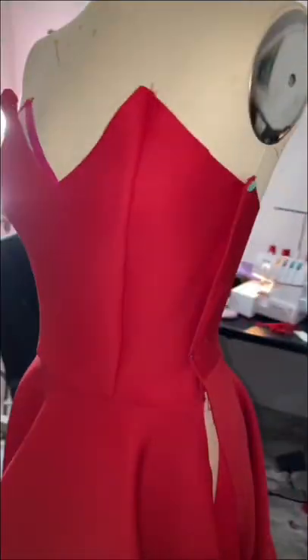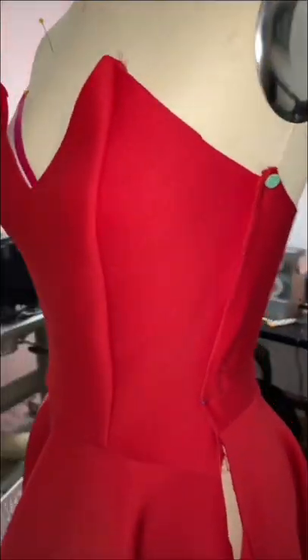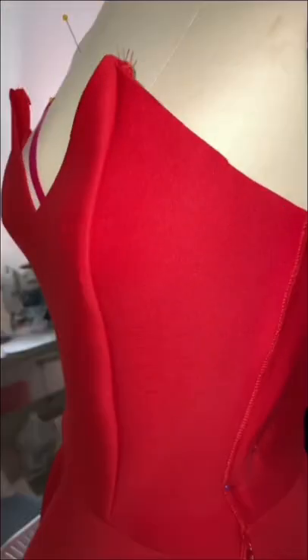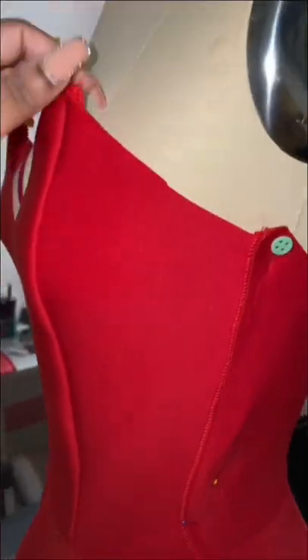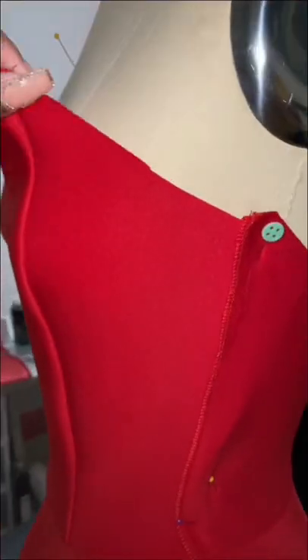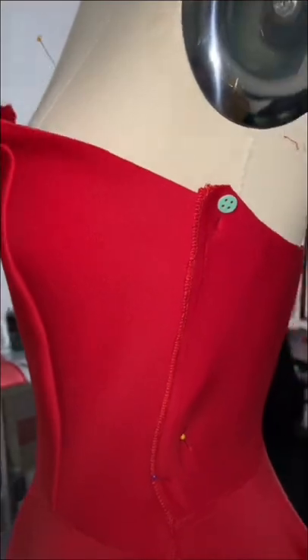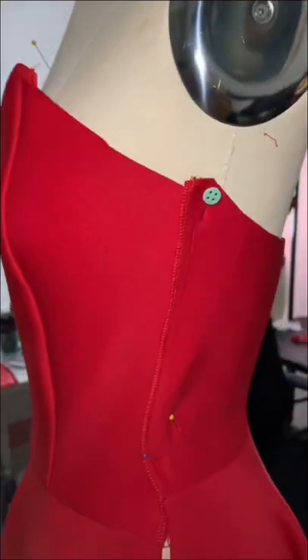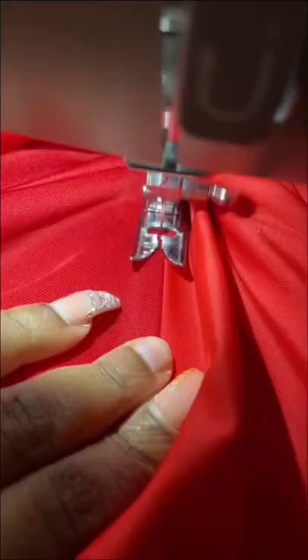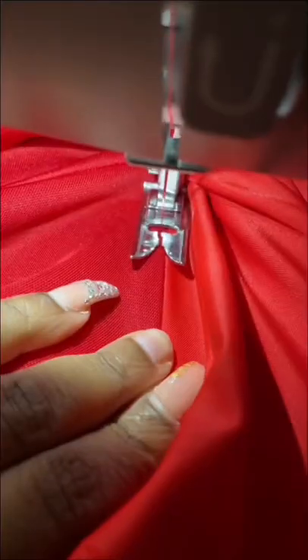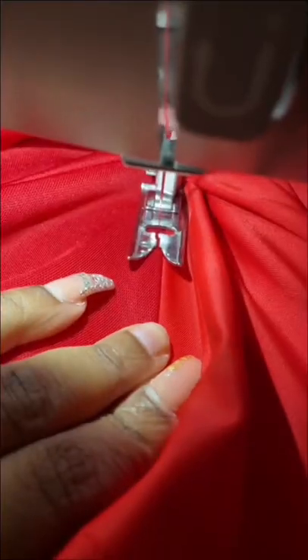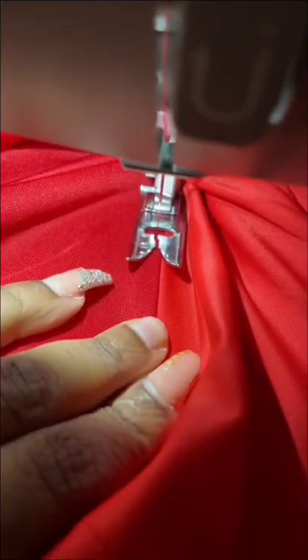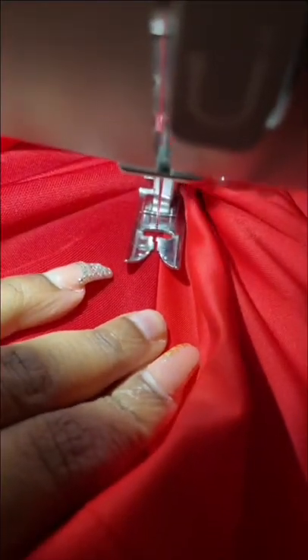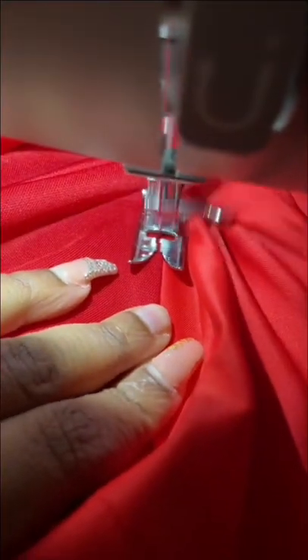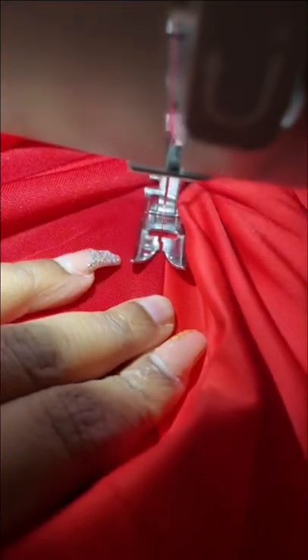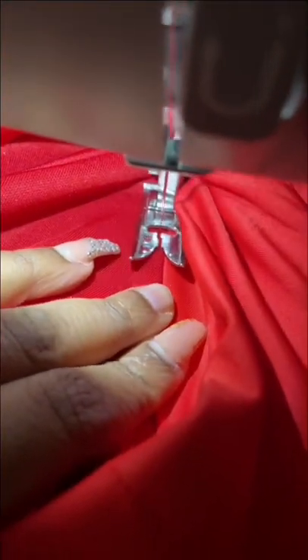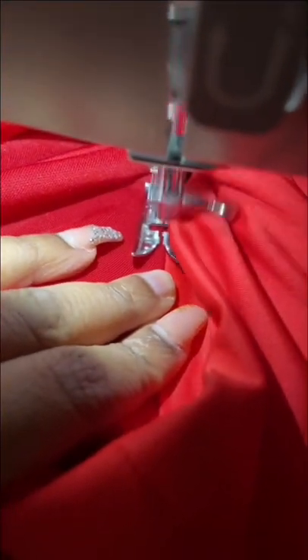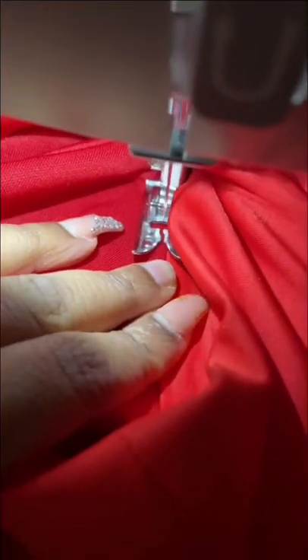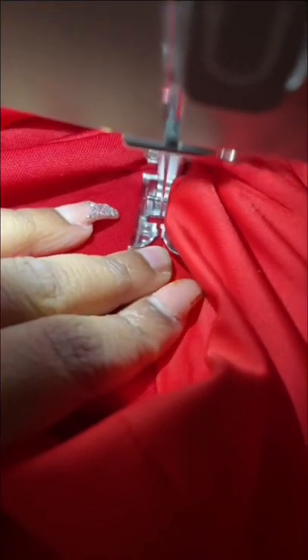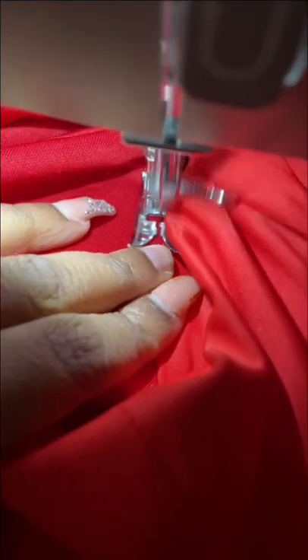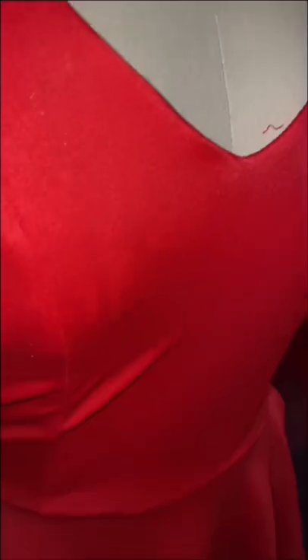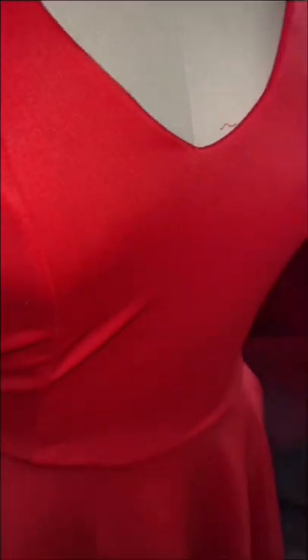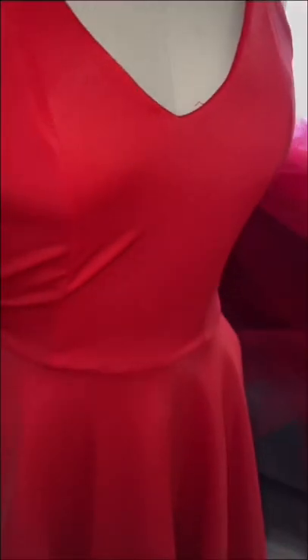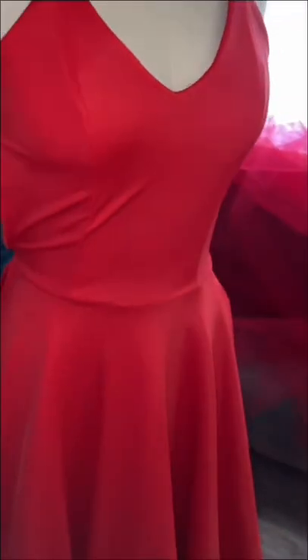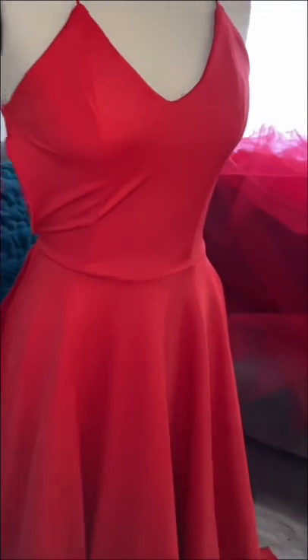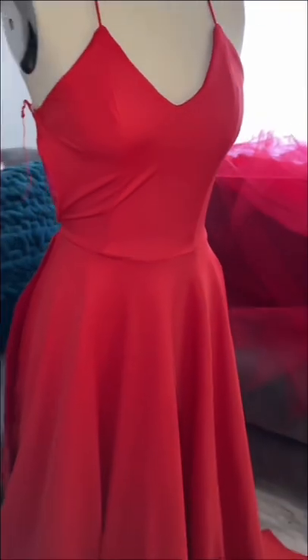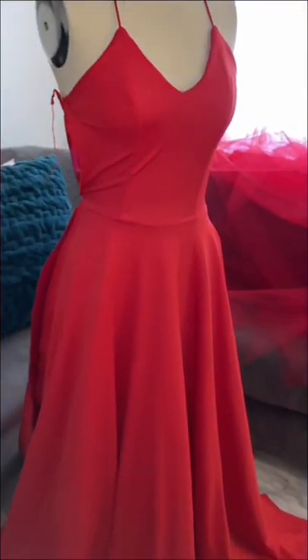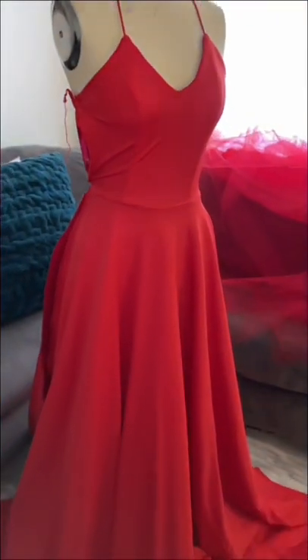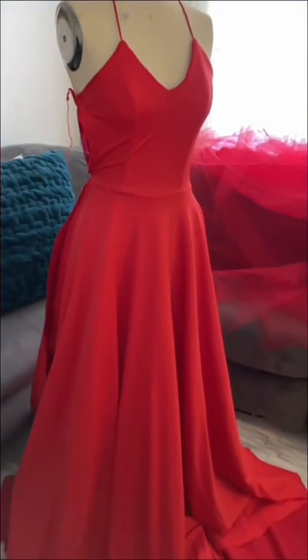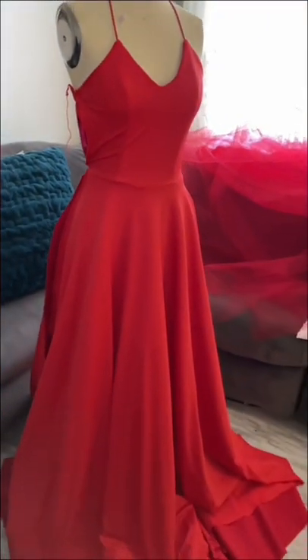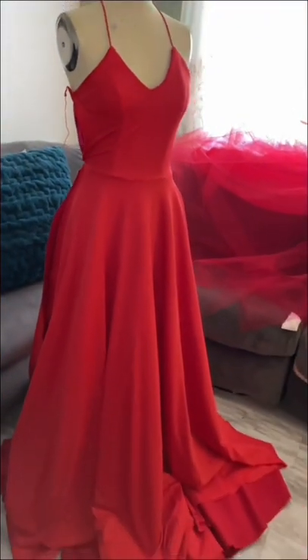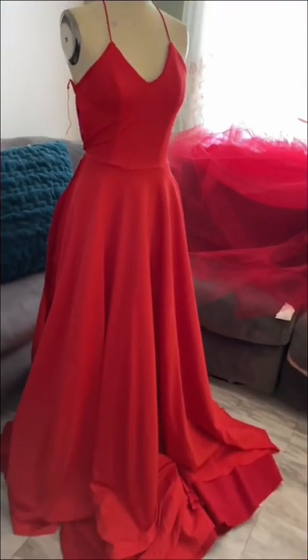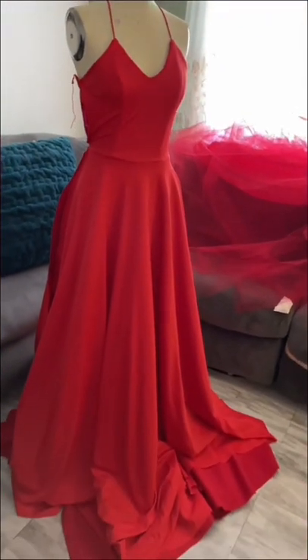Not gonna lie, I was in awe while I was making this. This is my first gown. To stabilize the lining I performed a stay stitch, and this is how it looks so far. I've also added in the straps.